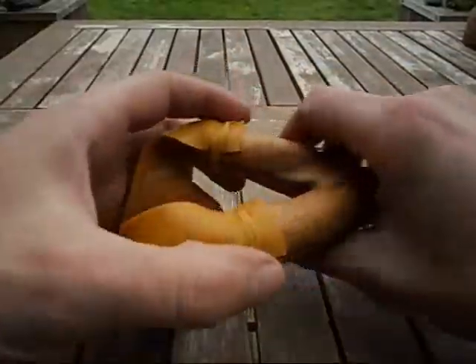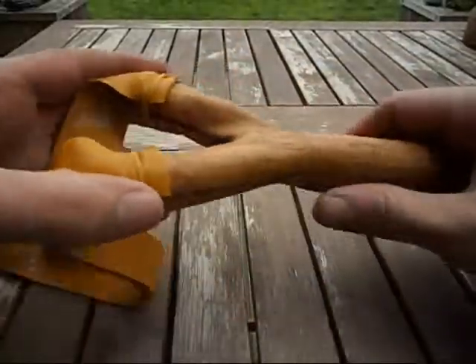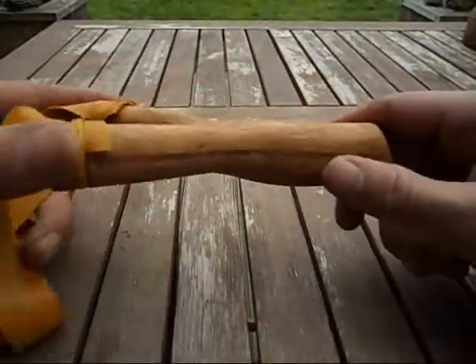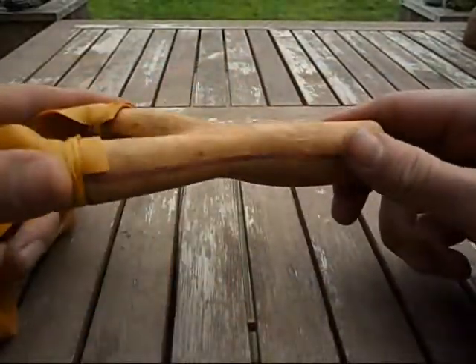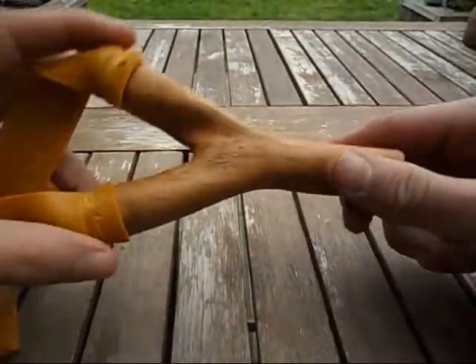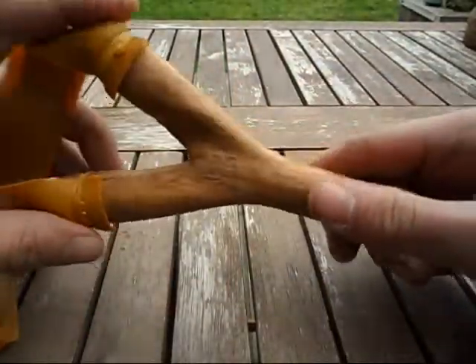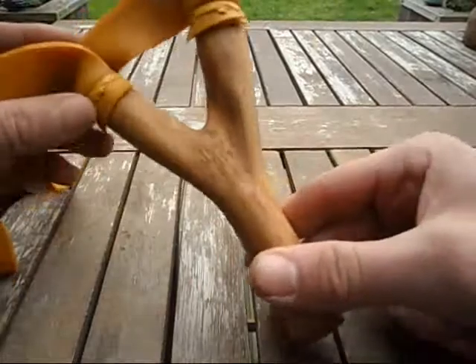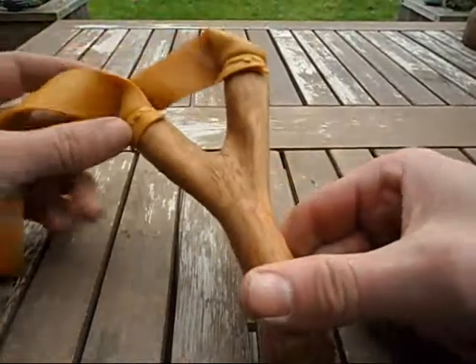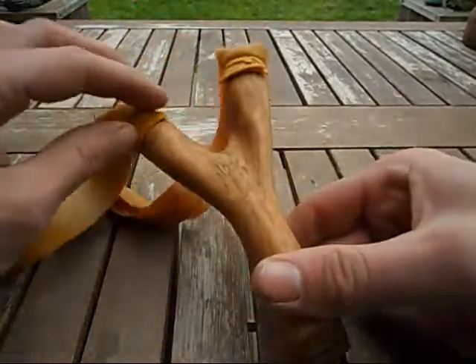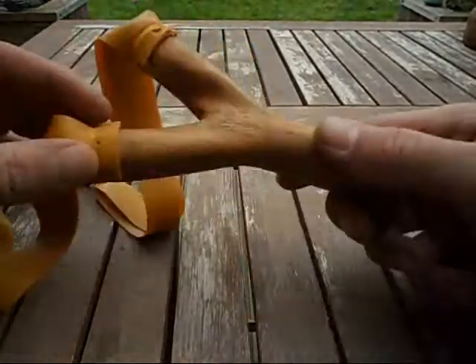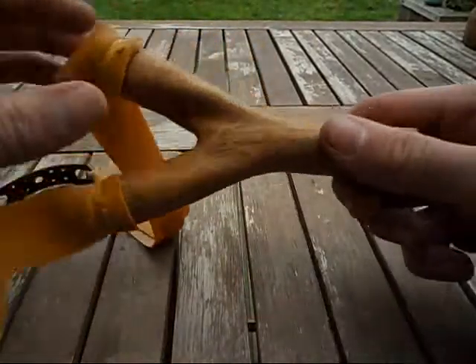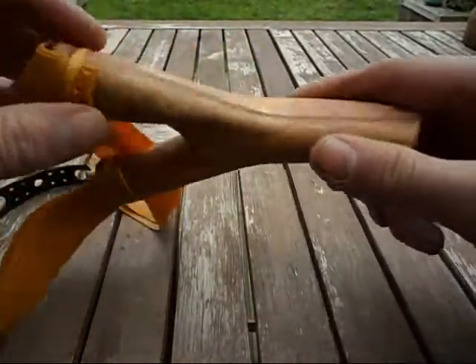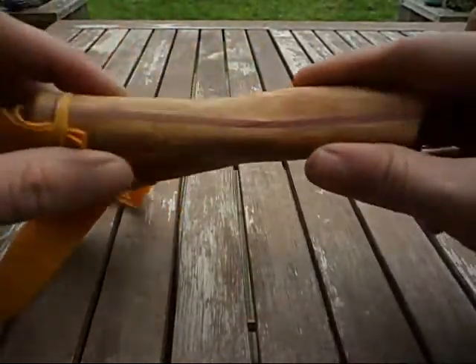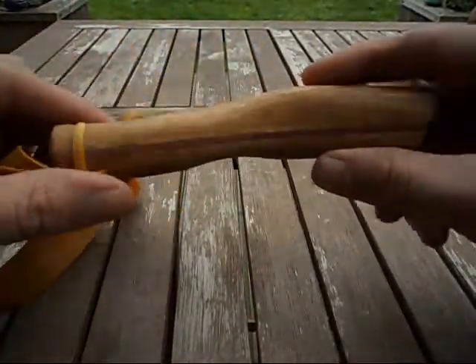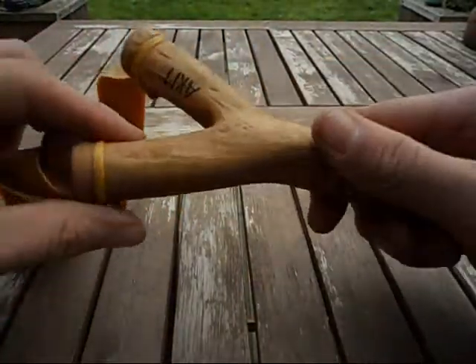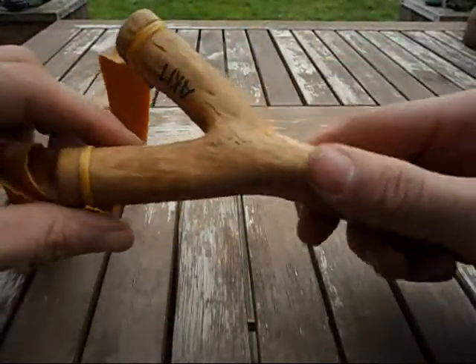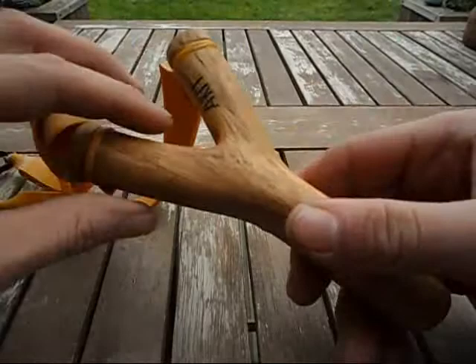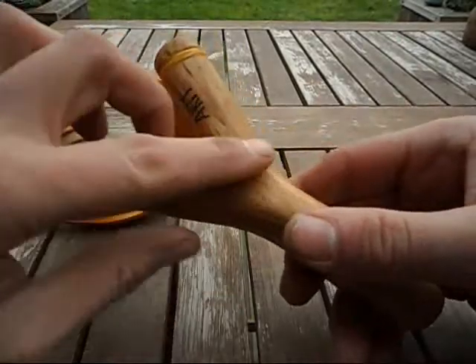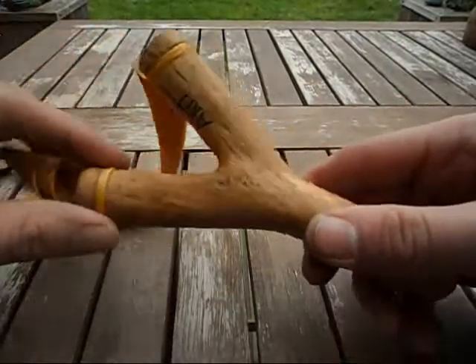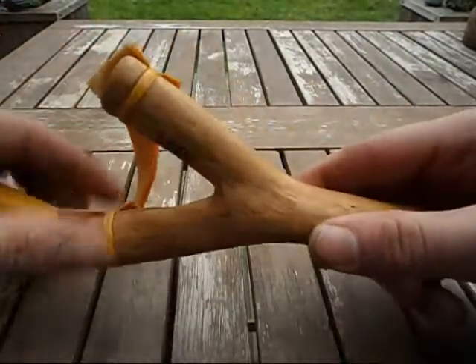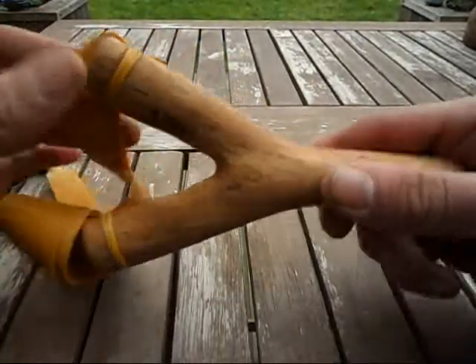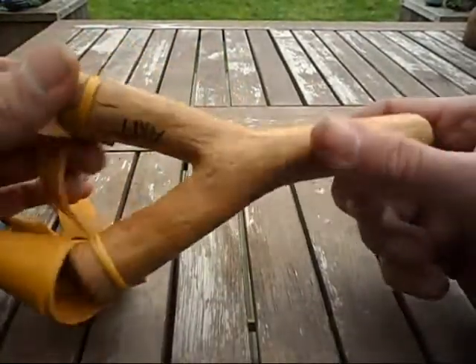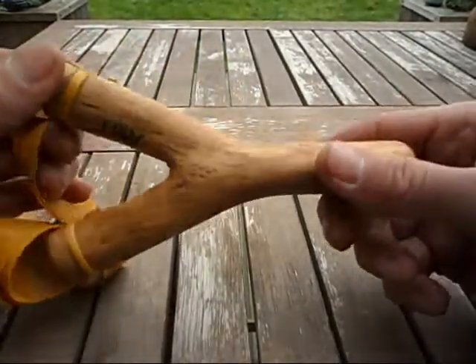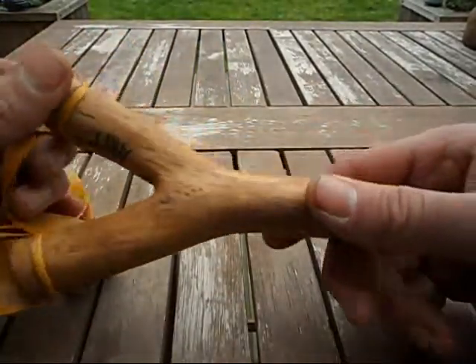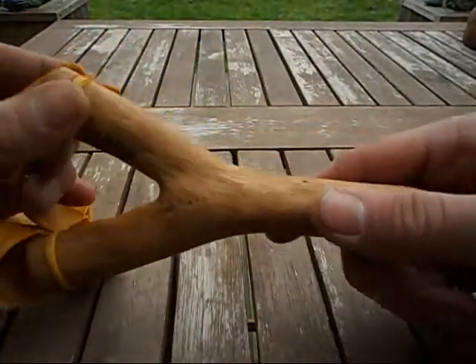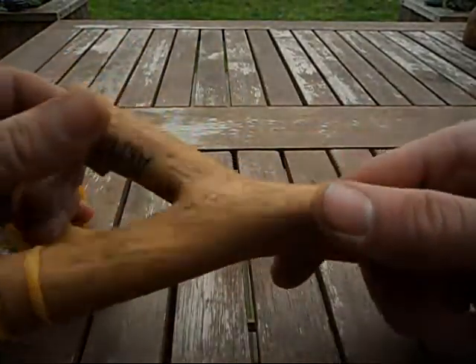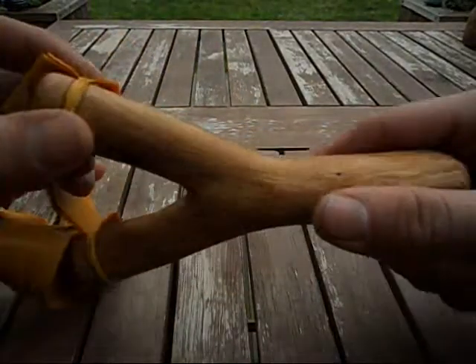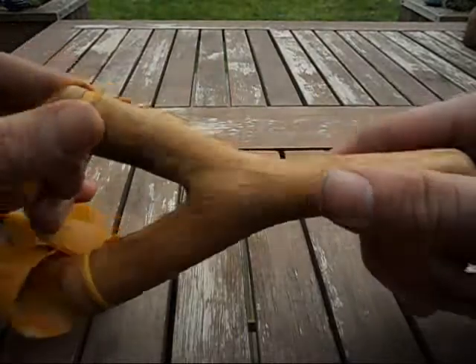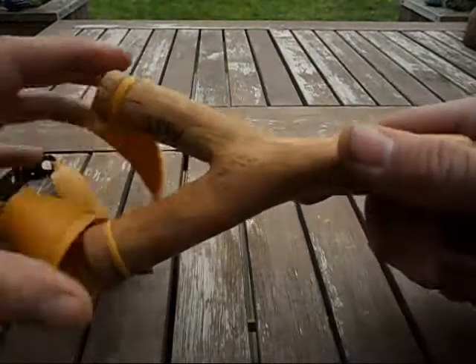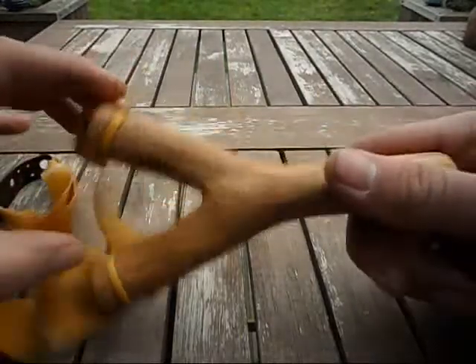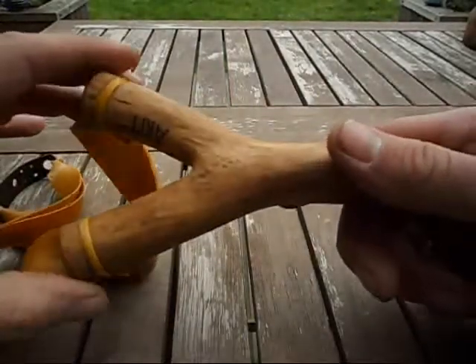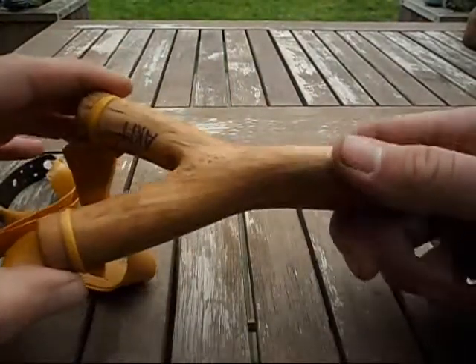But more to the slingshot itself — it came from a piece of oak, very very dead oak. I thought it was actually too dry to use and it felt a little bit brittle. So what I decided to do was beef it up a little.